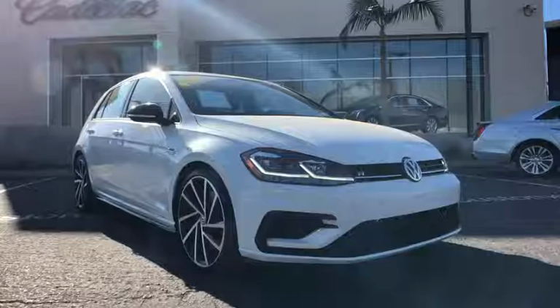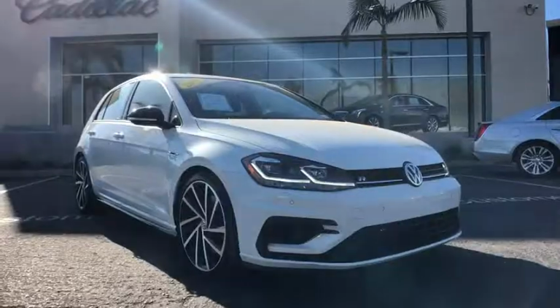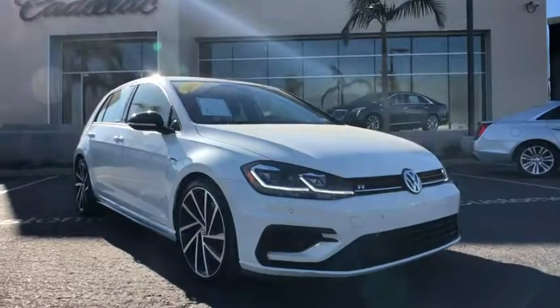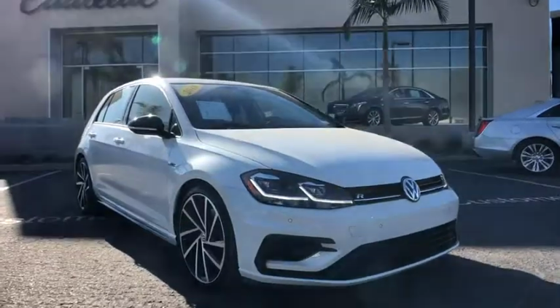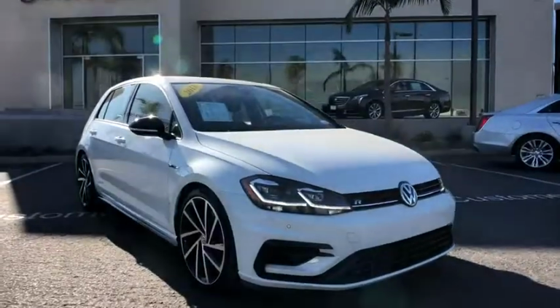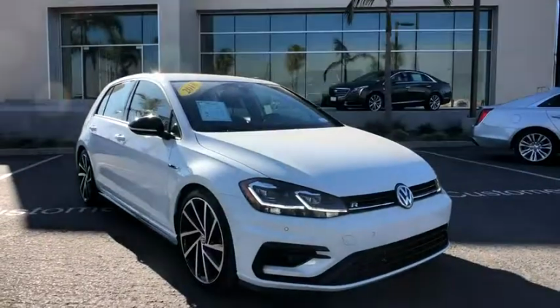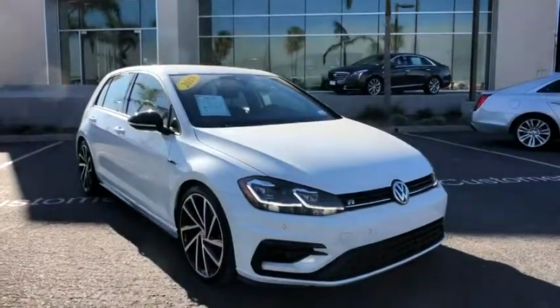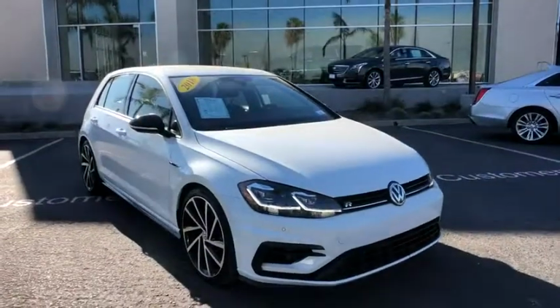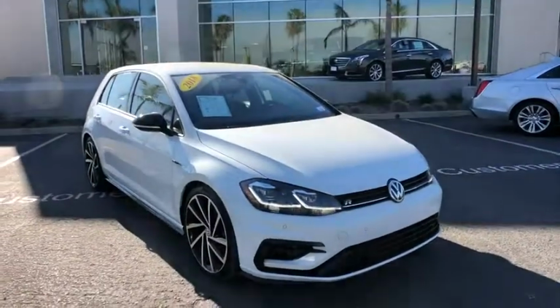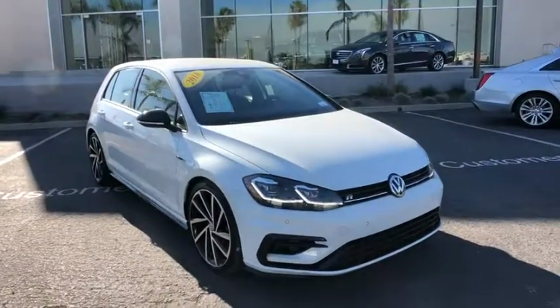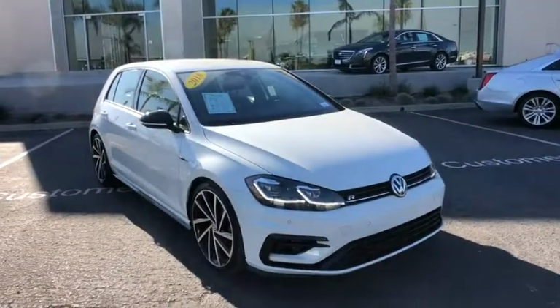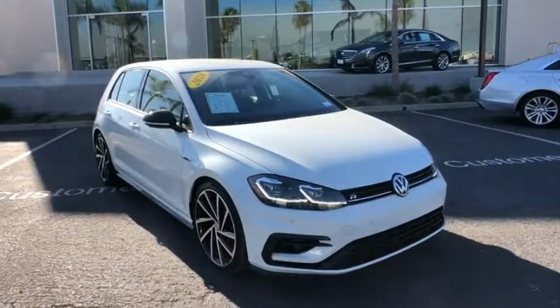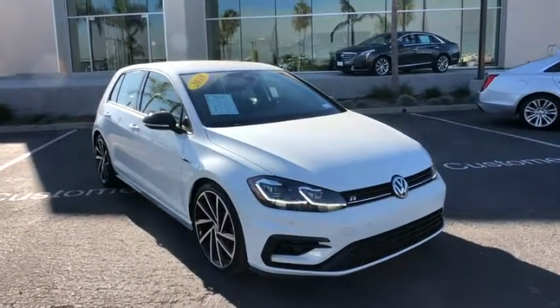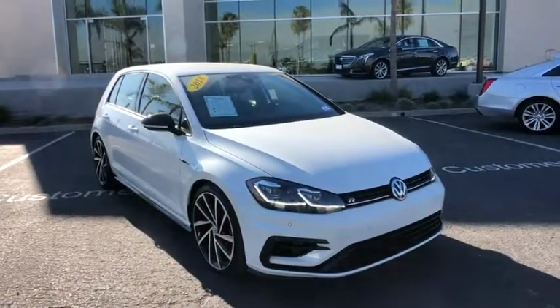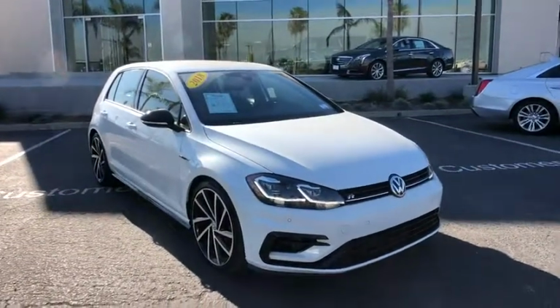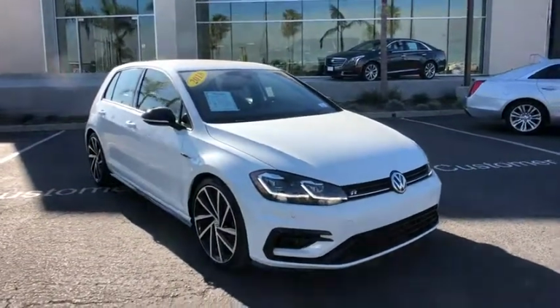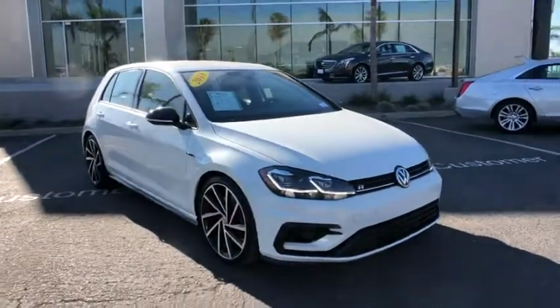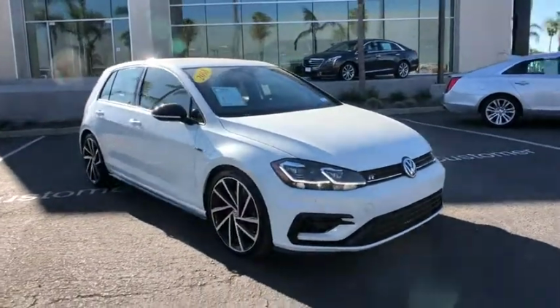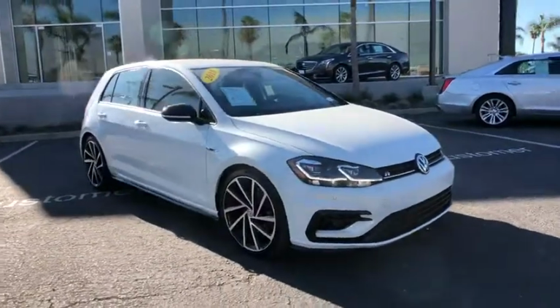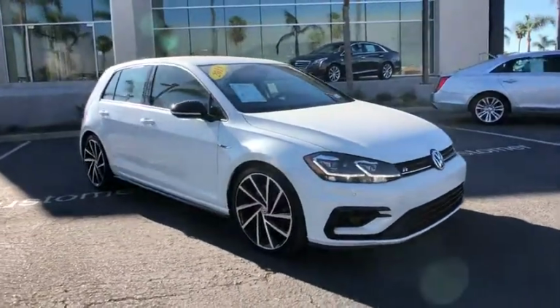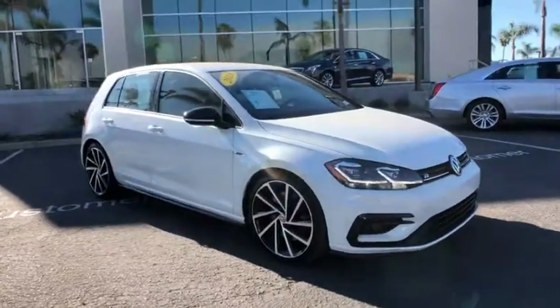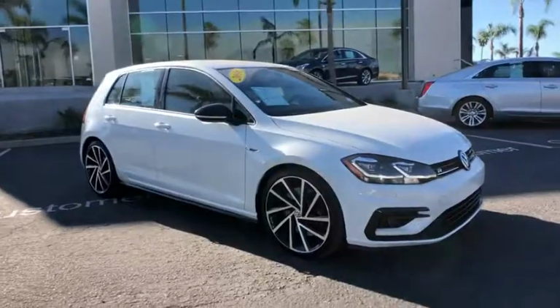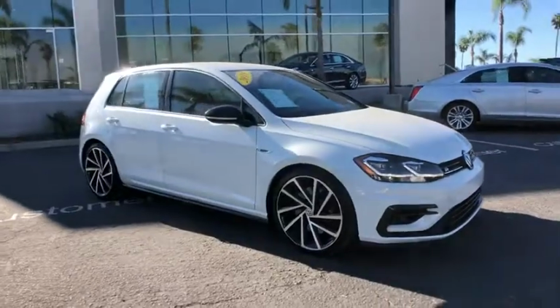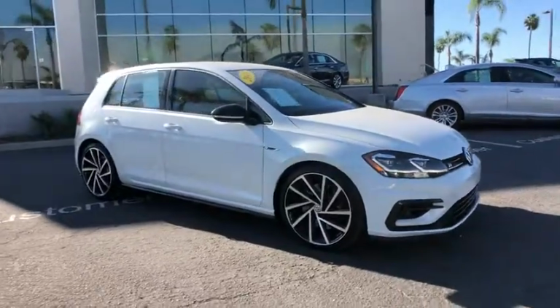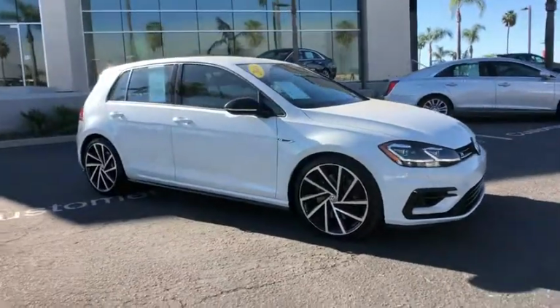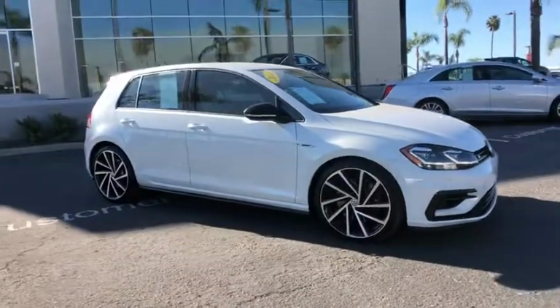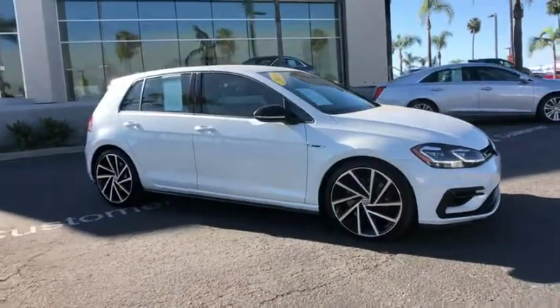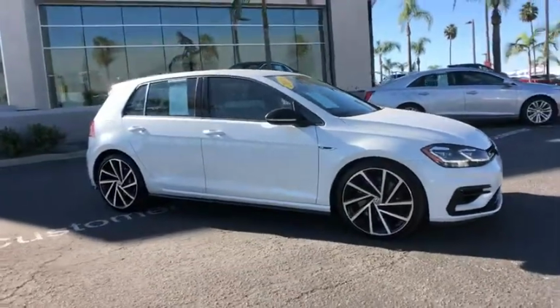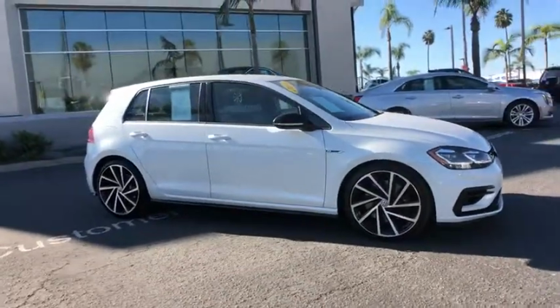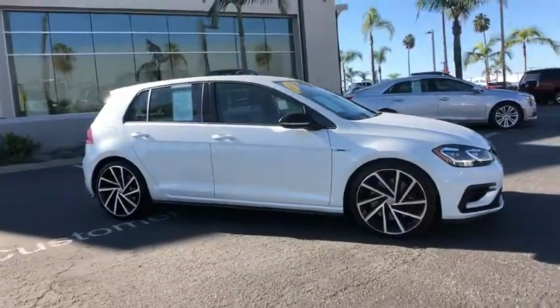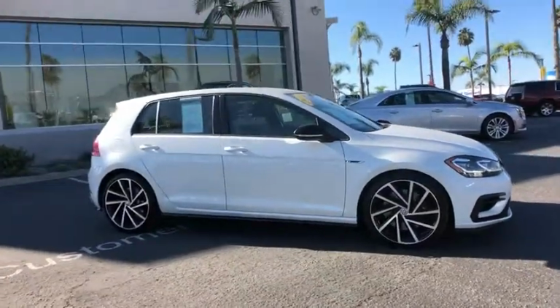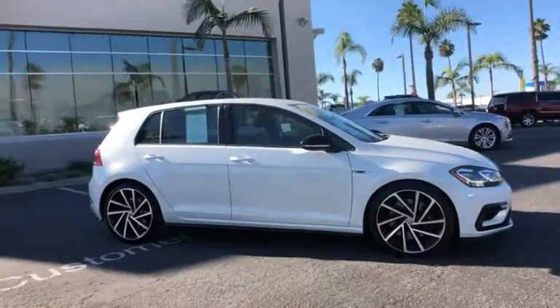Take a ride in the 2018 Volkswagen Golf R. It's a Golf with a pinch of racing mixed in for good measure. Tasty.